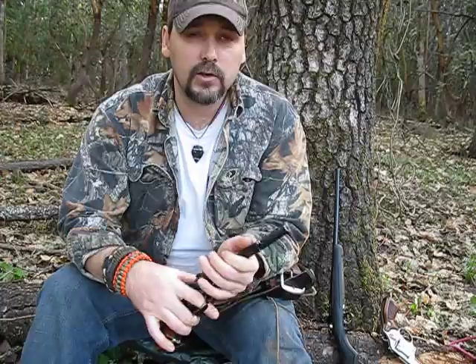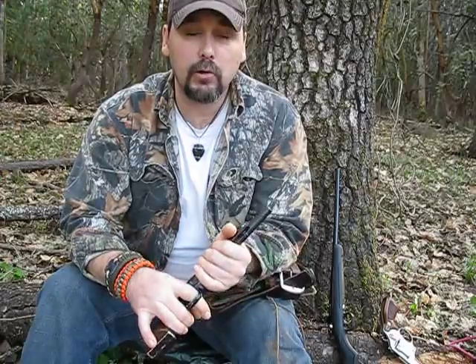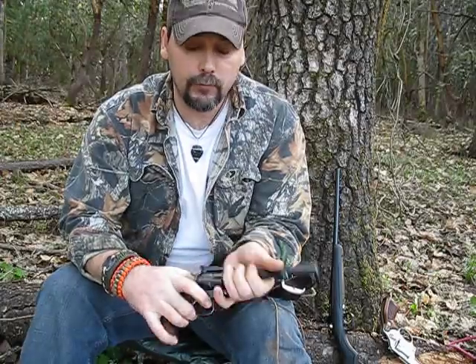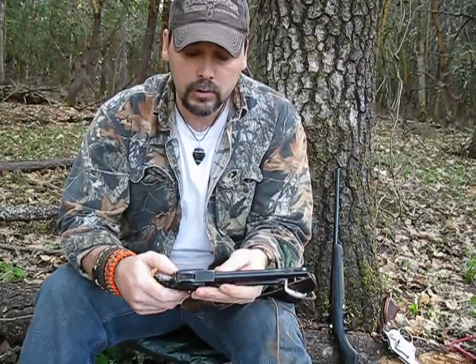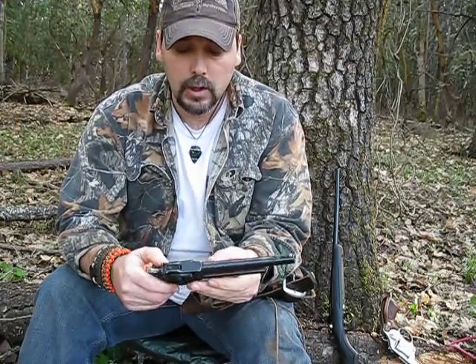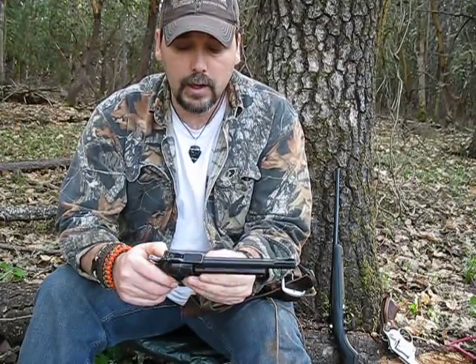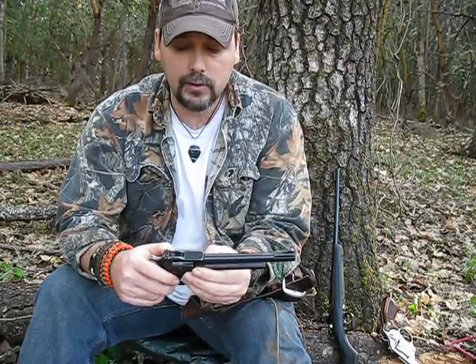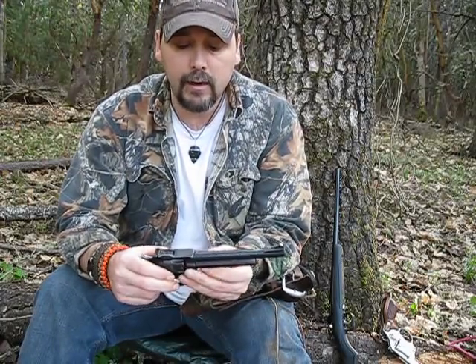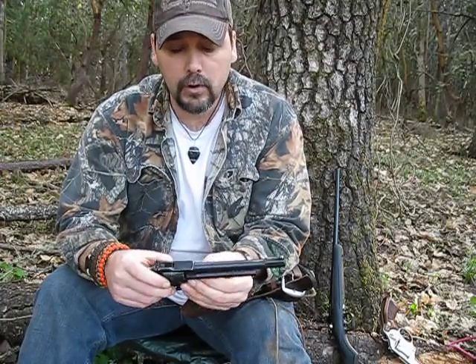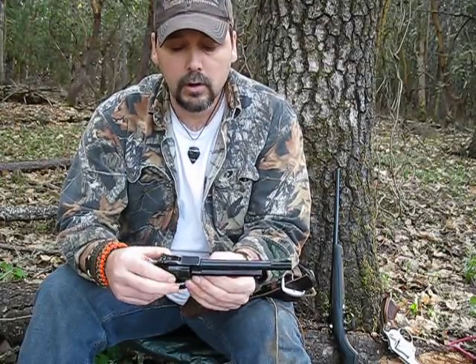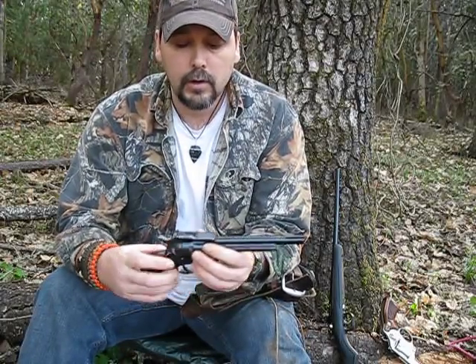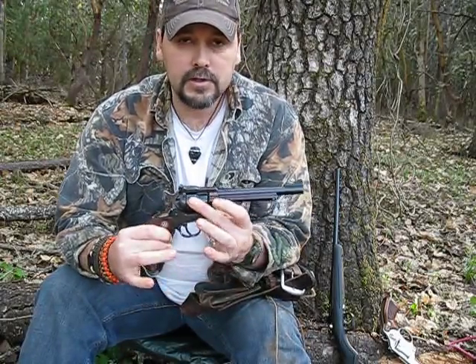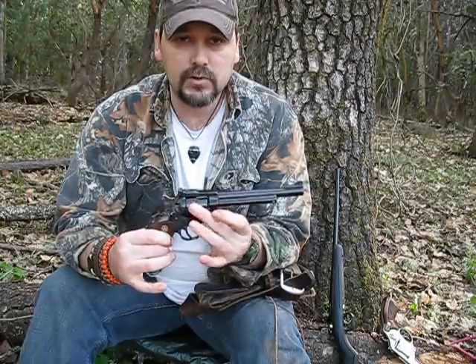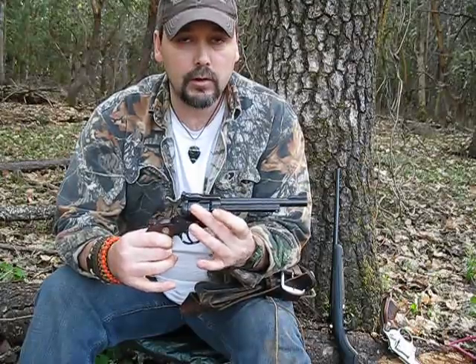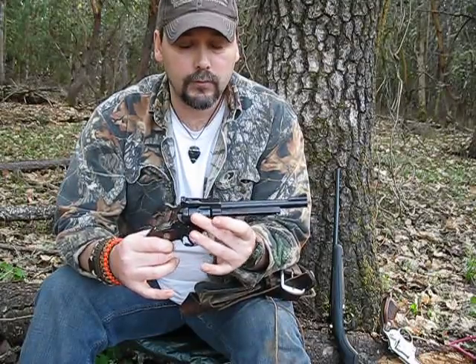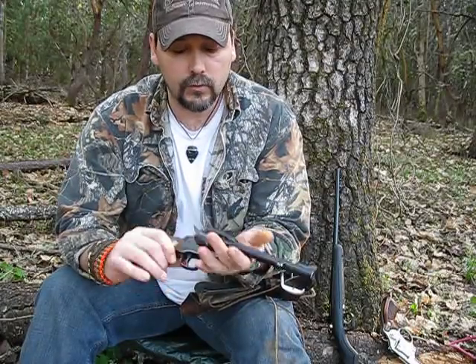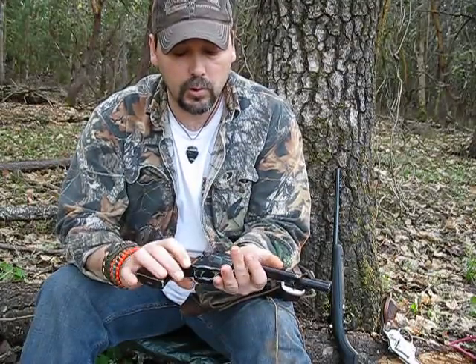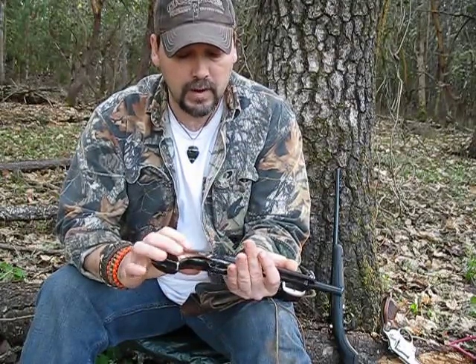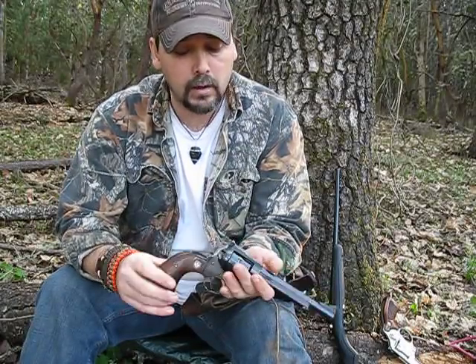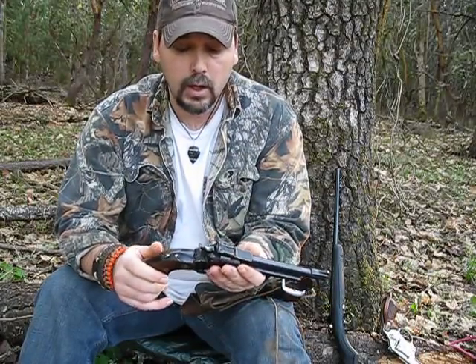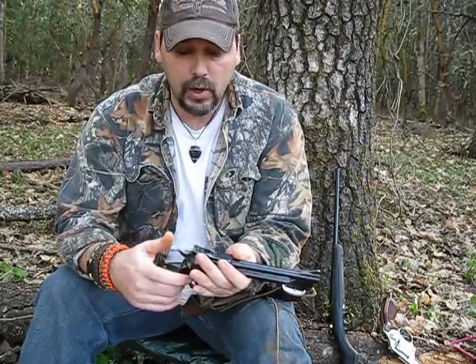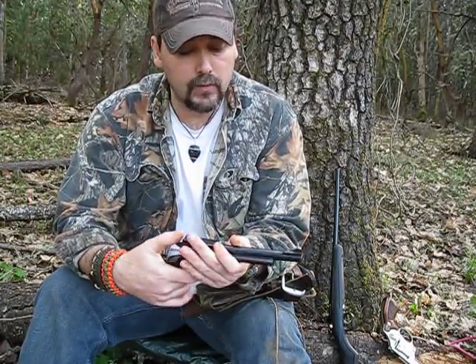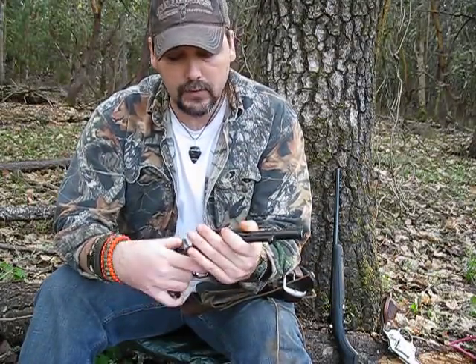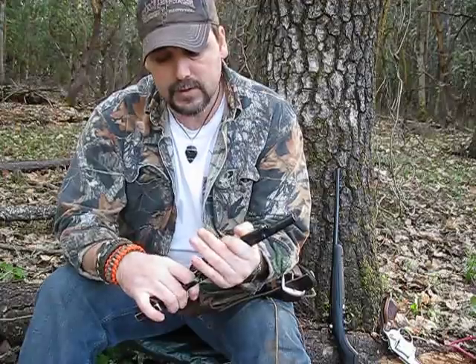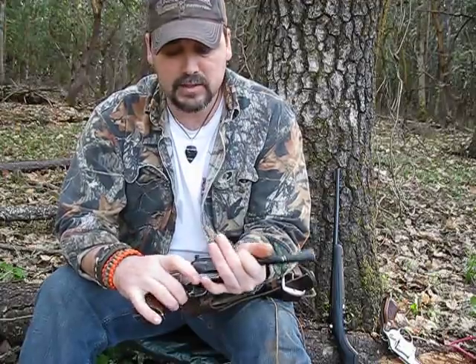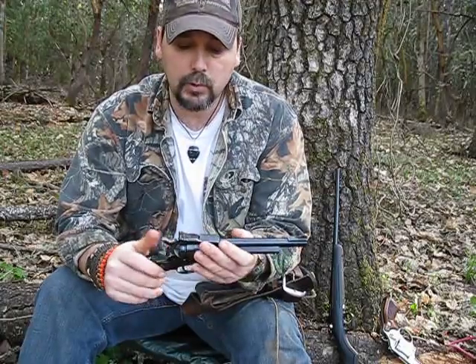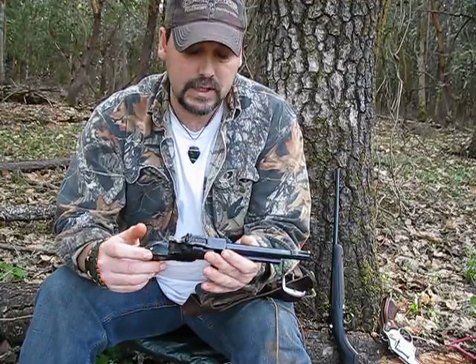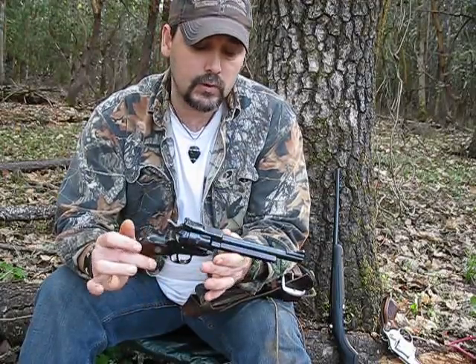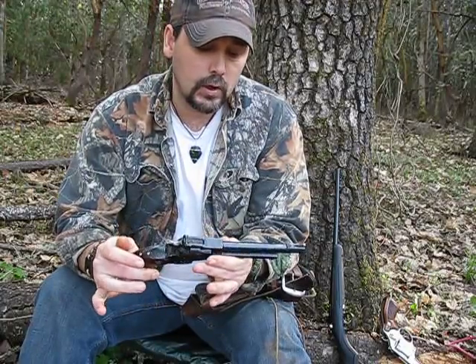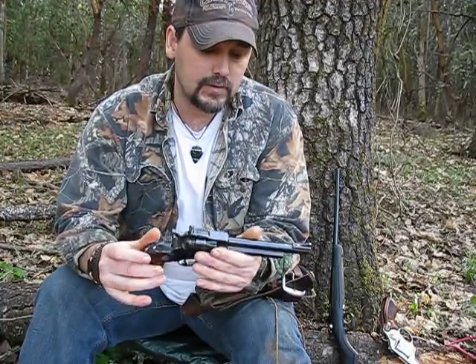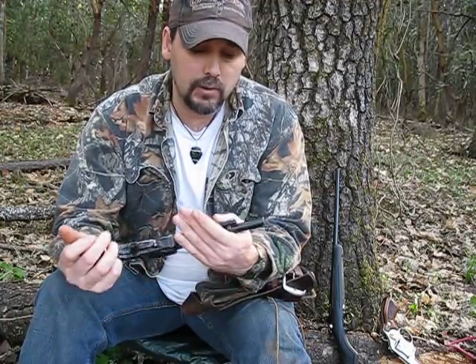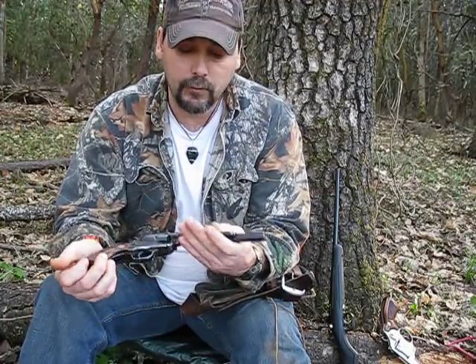22 long rifle. I do have the interchangeable cylinder for this for a 22 mag. But this is about as bulletproof as it gets. These things have been around forever.